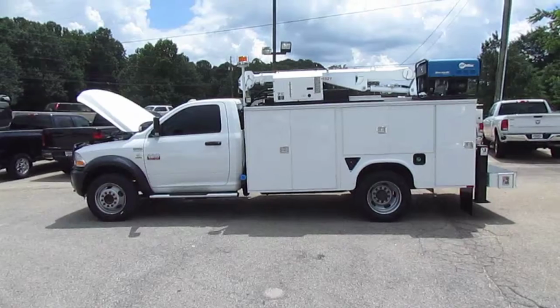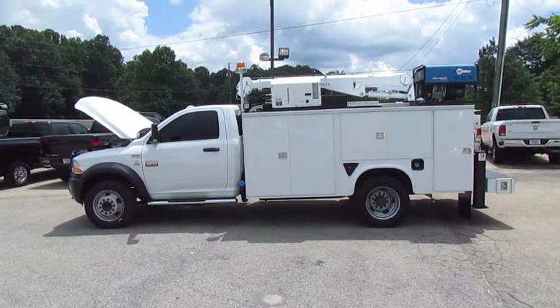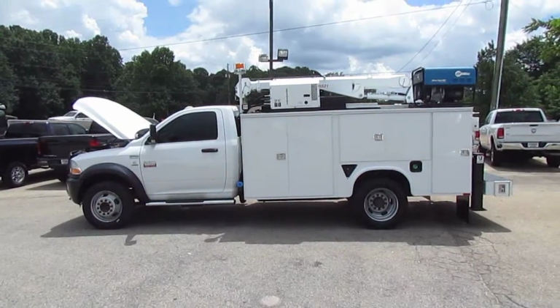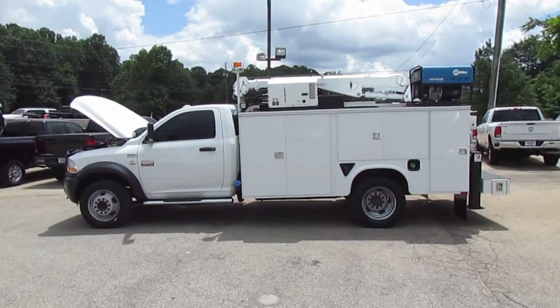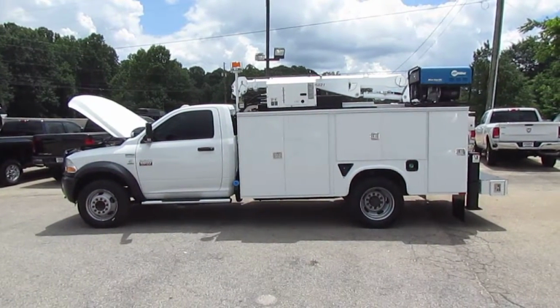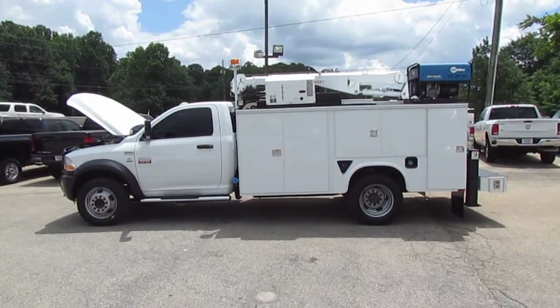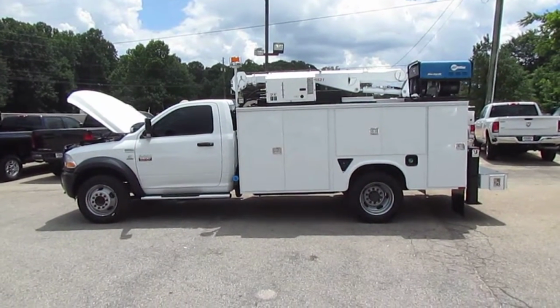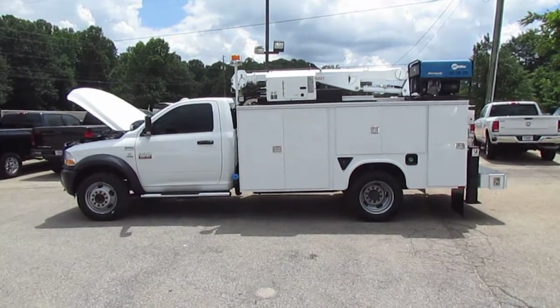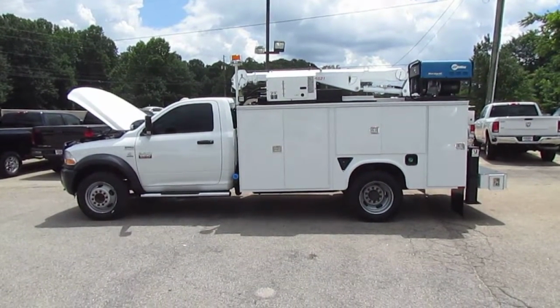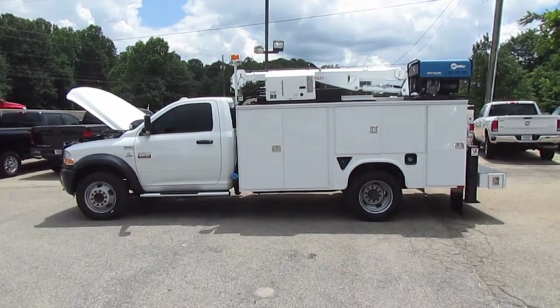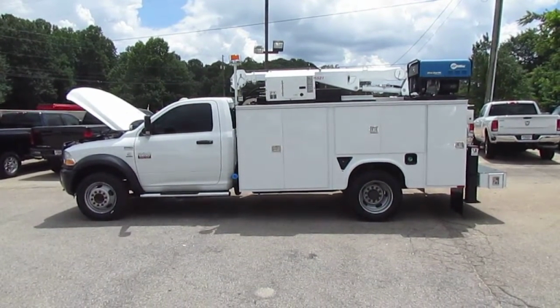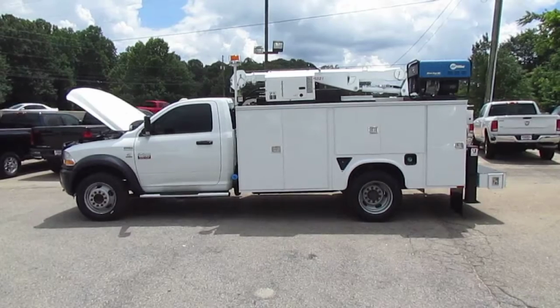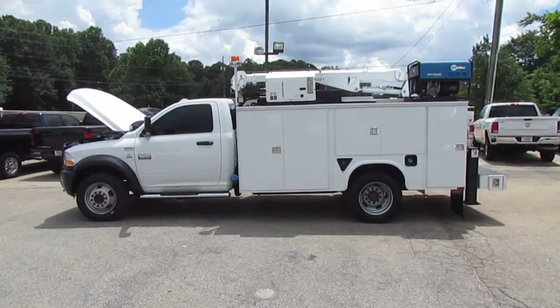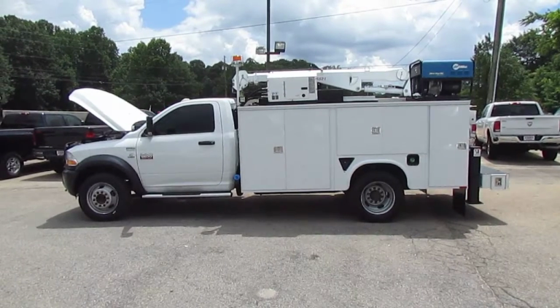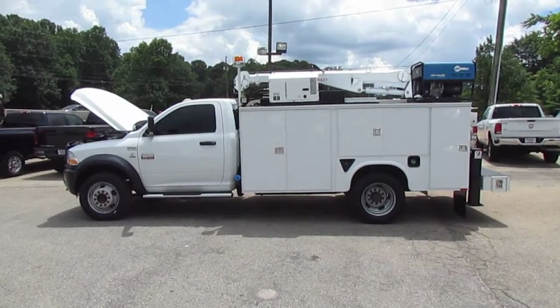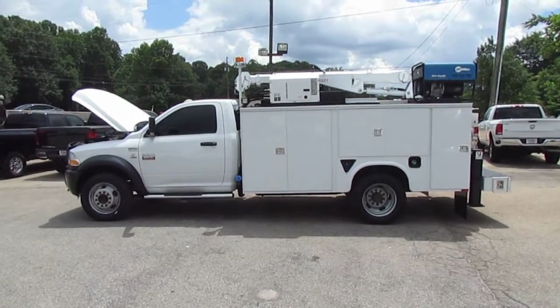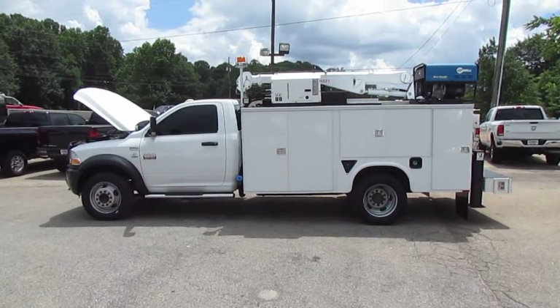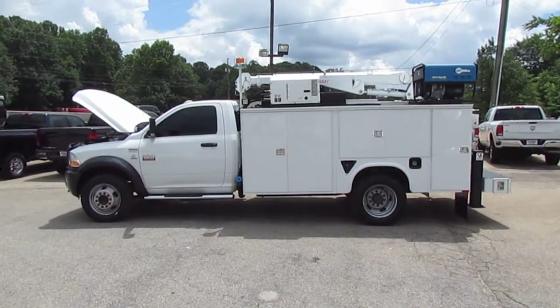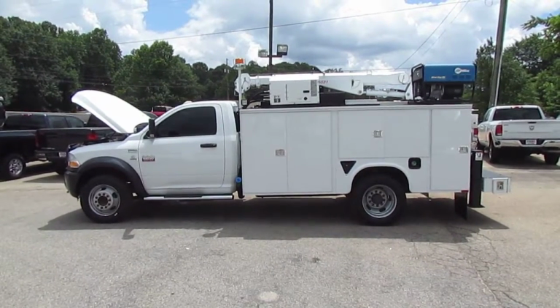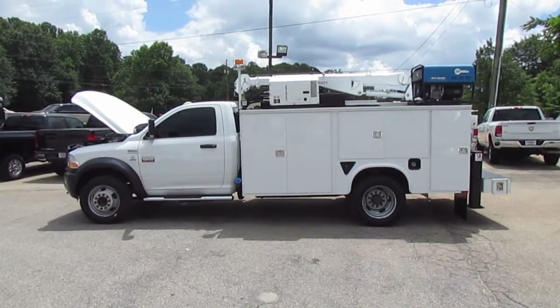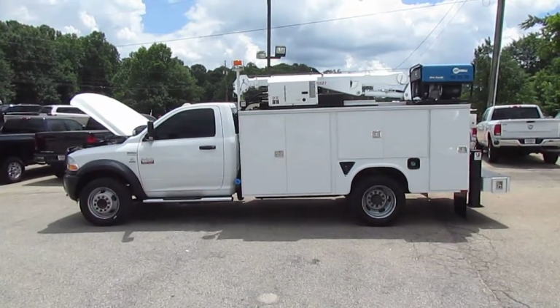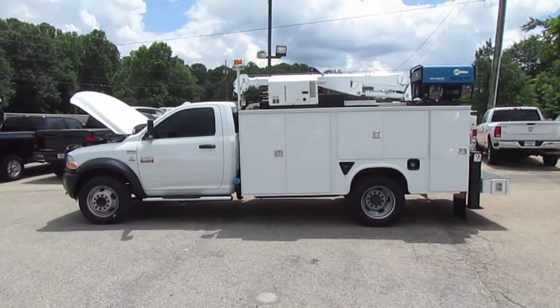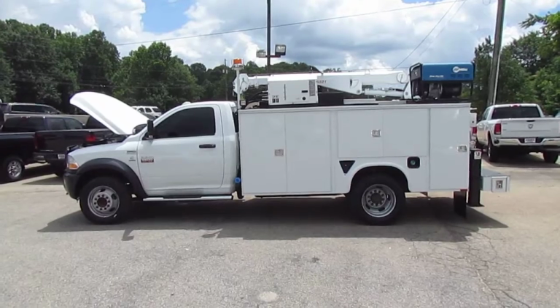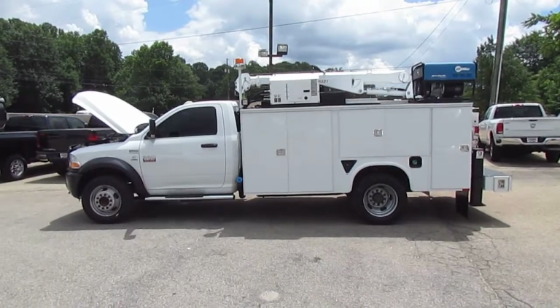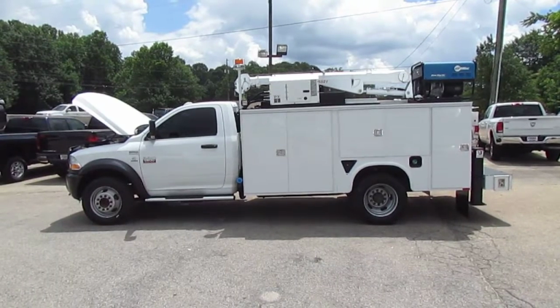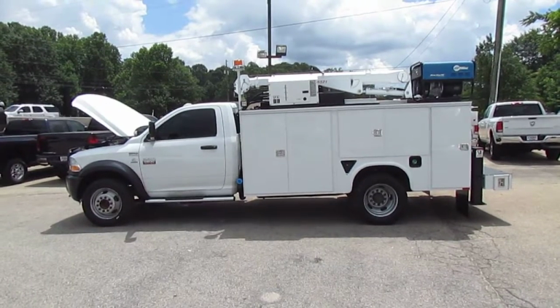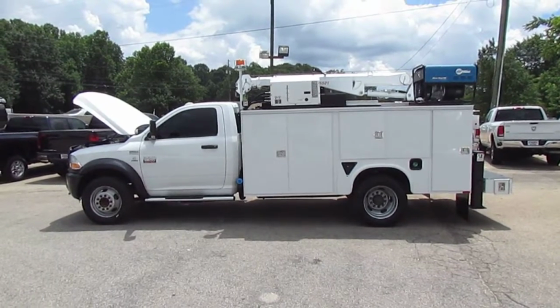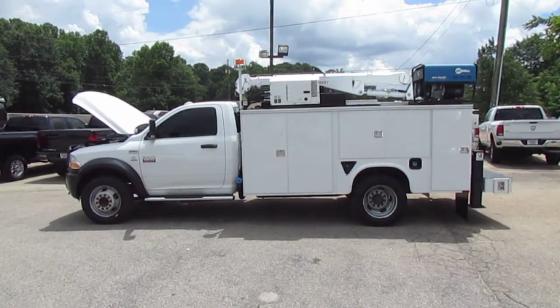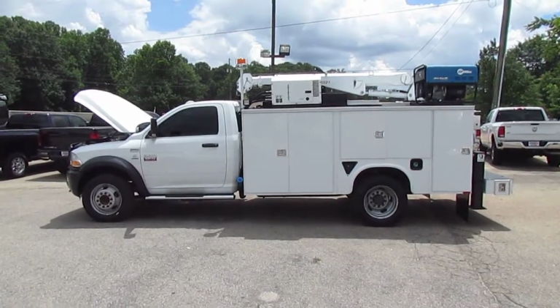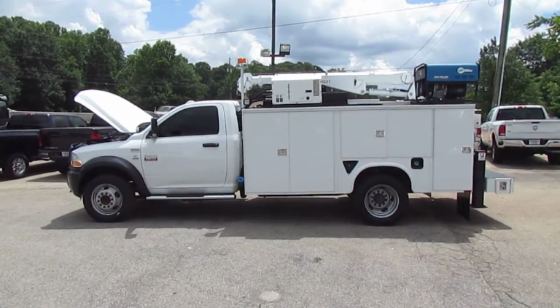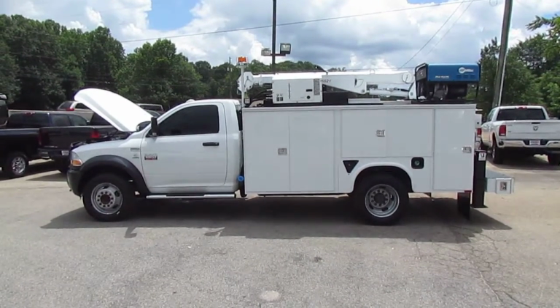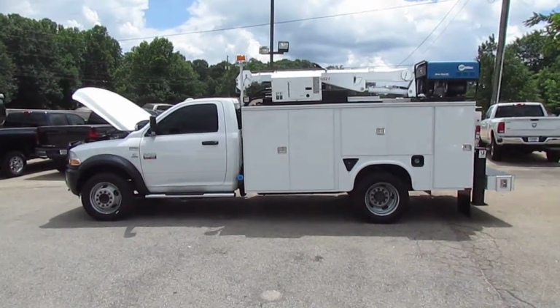Hey folks, it's Photo Guy with the Truck Showcase for you, coming to you from JW Truck Sales — the largest commercial truck retailer in the southeast with over 350 vehicles in stock. Today on Truck Showcase I have a 2012 Ram 5500 HD service body crane truck.